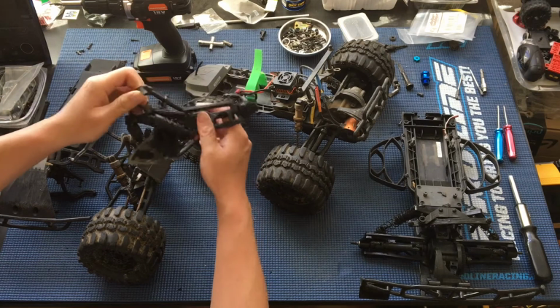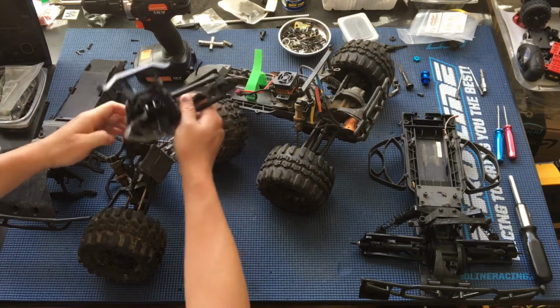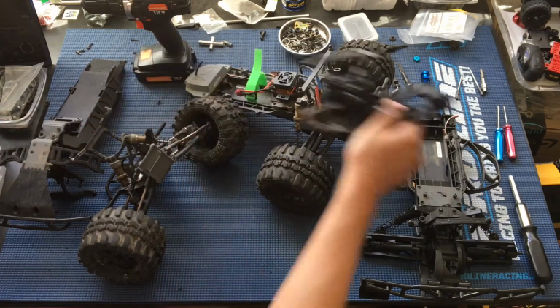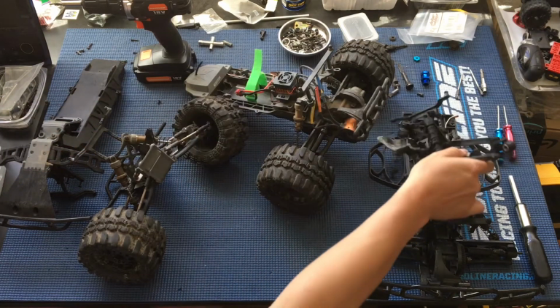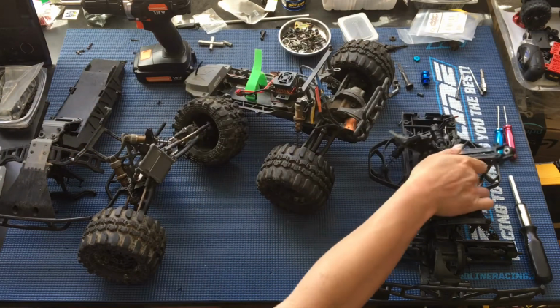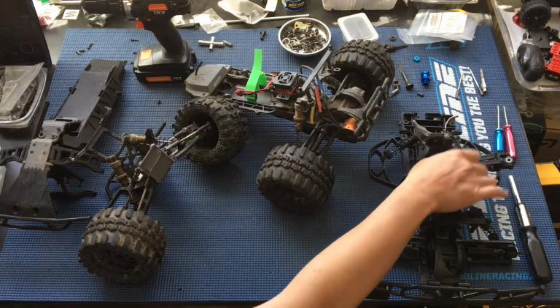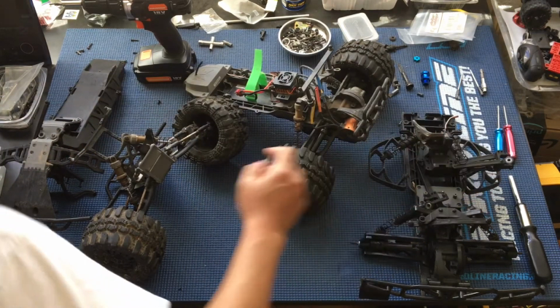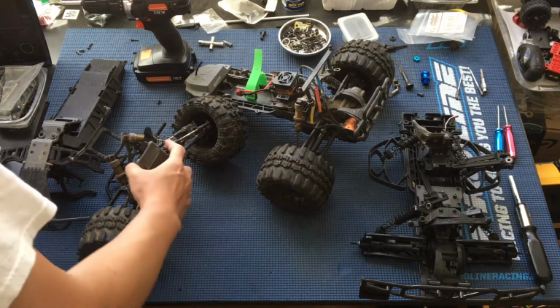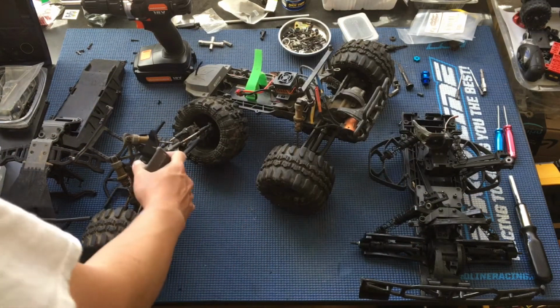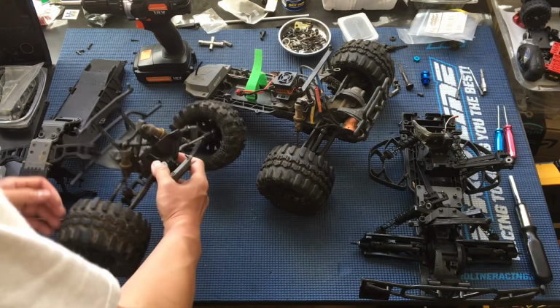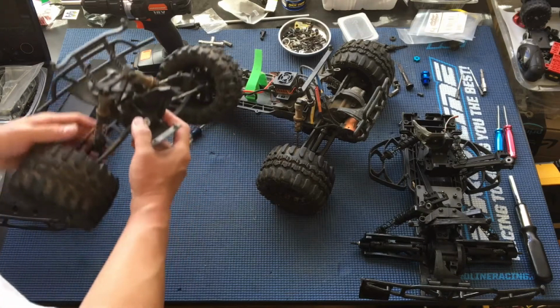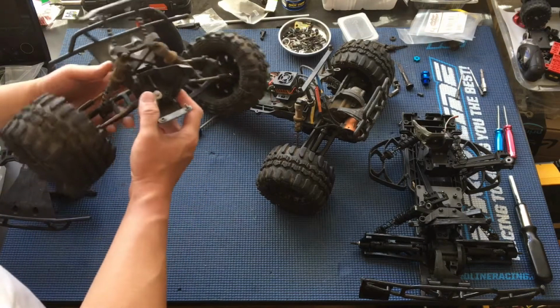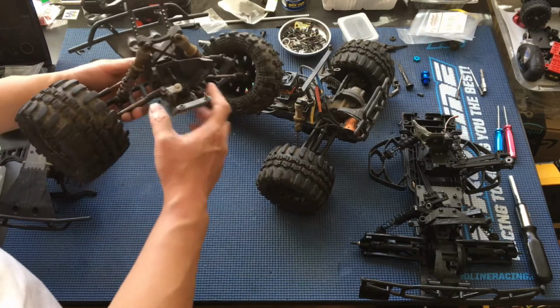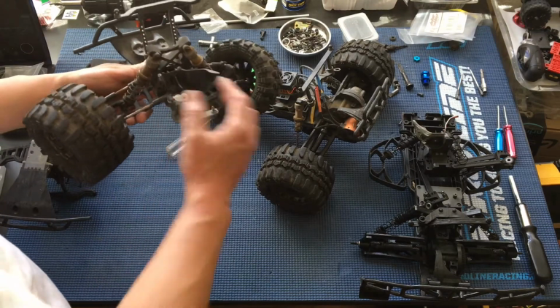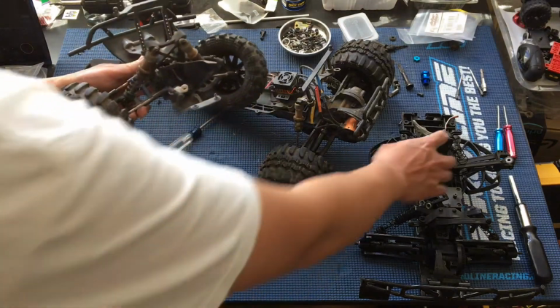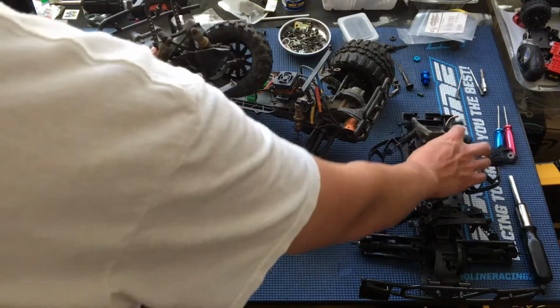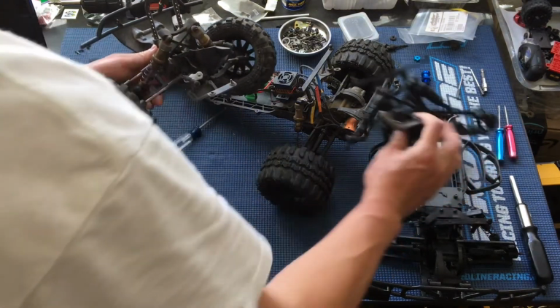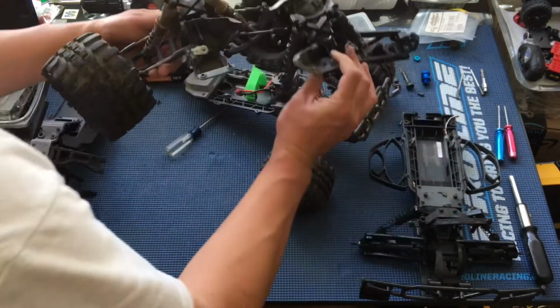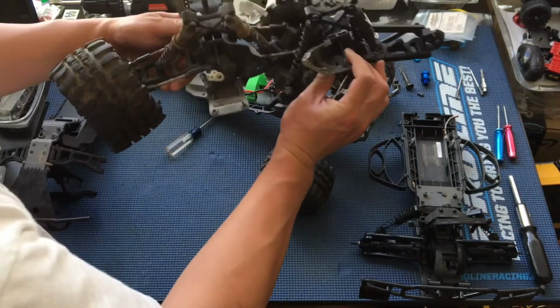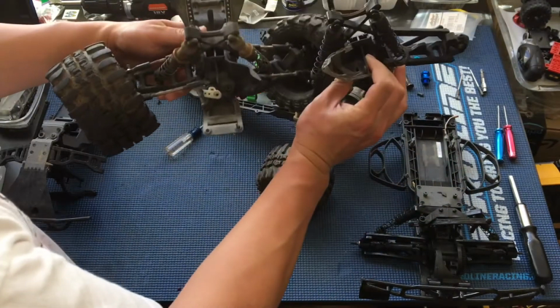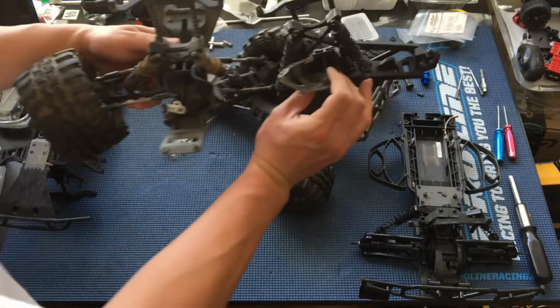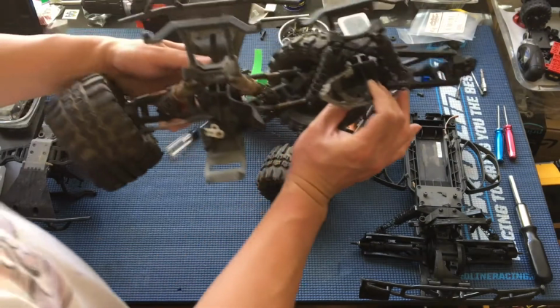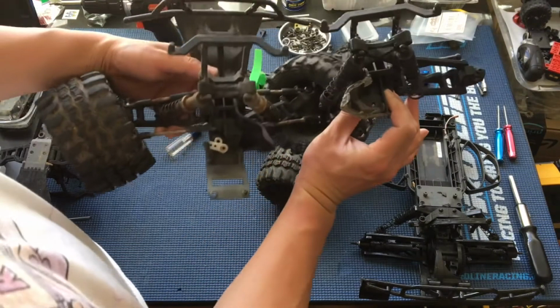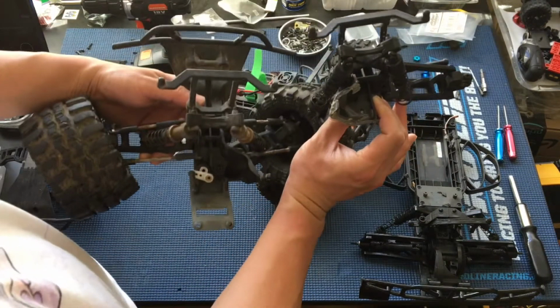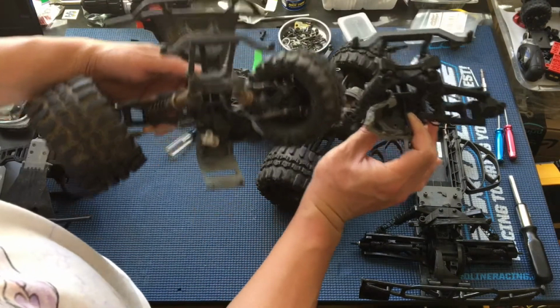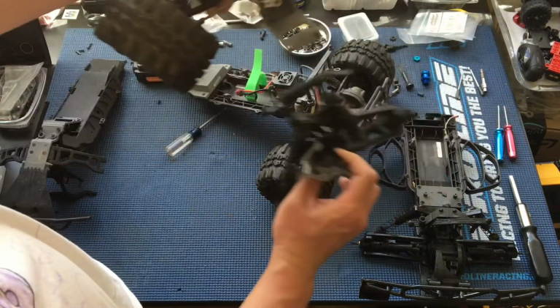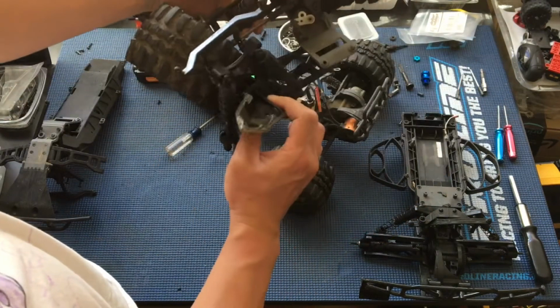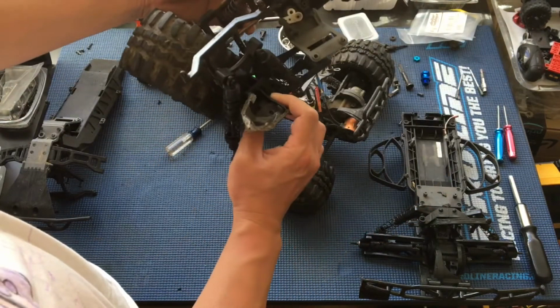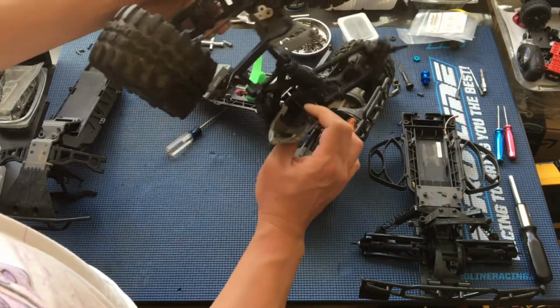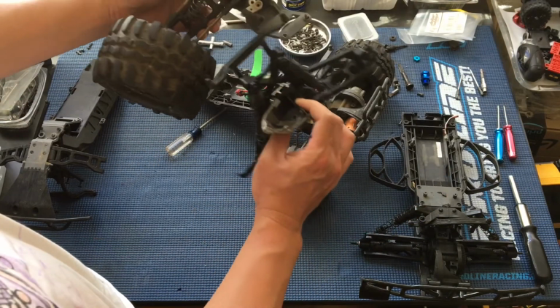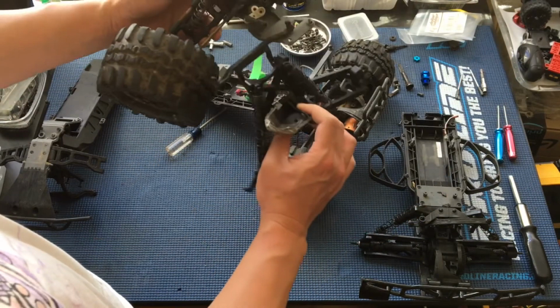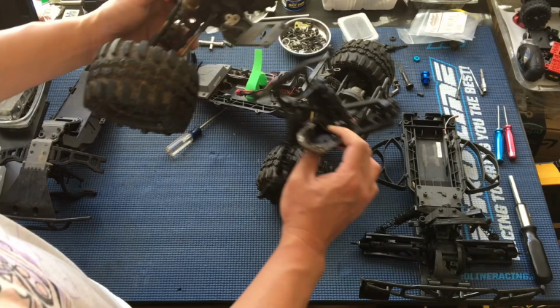So our chassis, if you want to take a look at the damage, broke in a very similar fashion here - it was a front-end collision. It basically broke on the opposite side here, so we could fuse these two halves together.